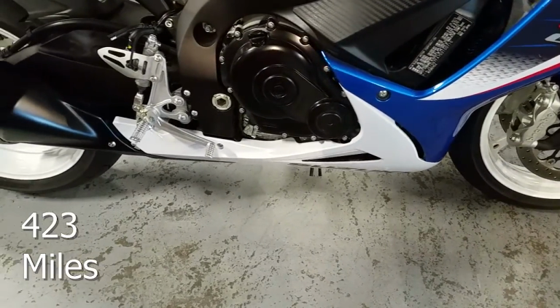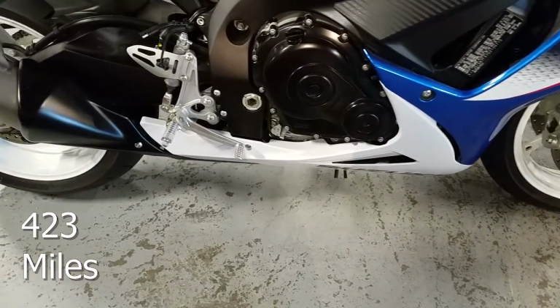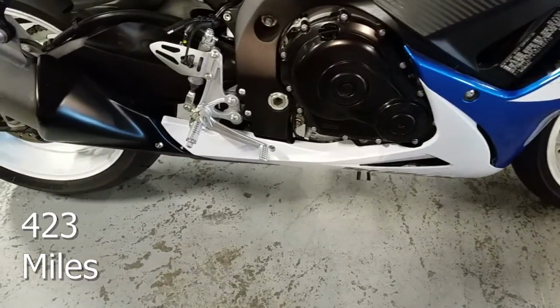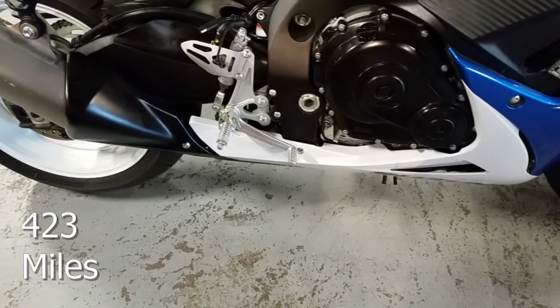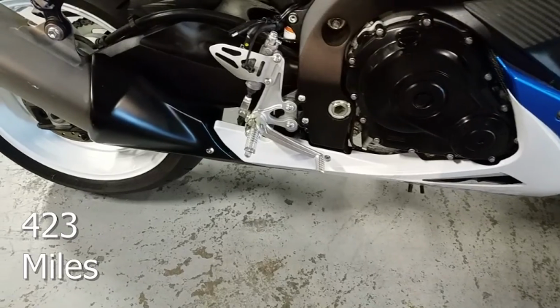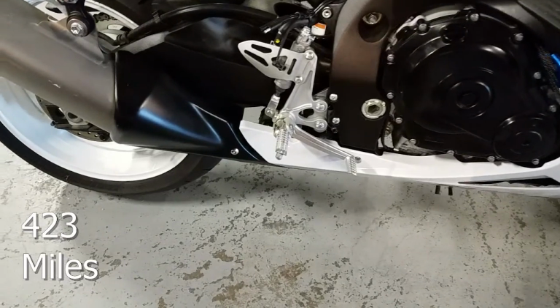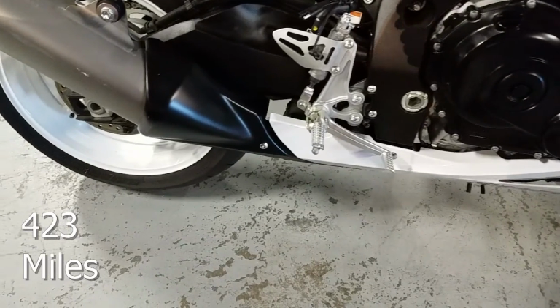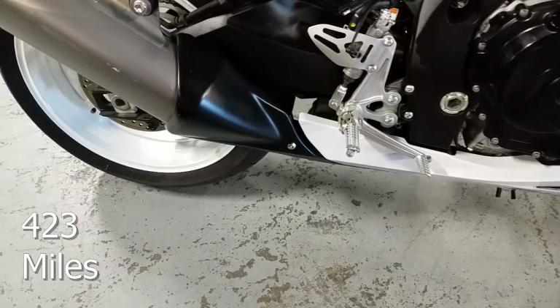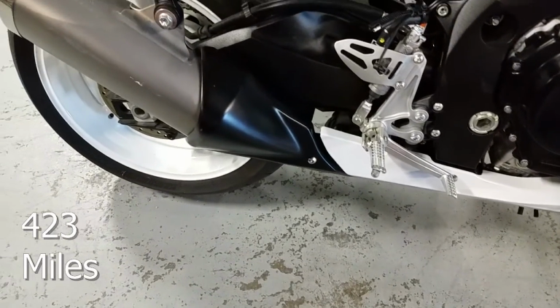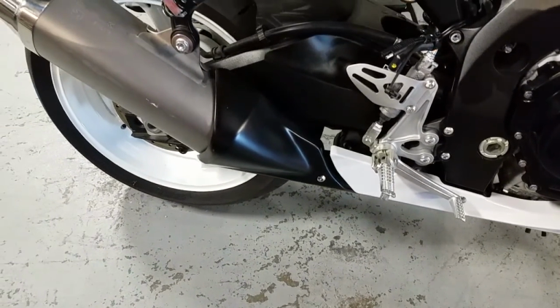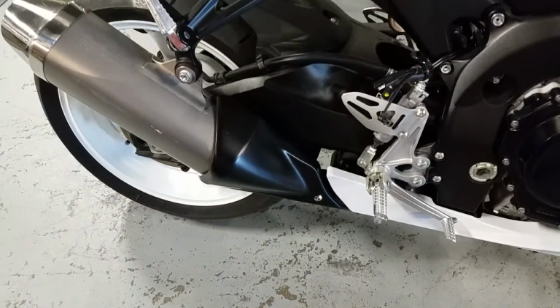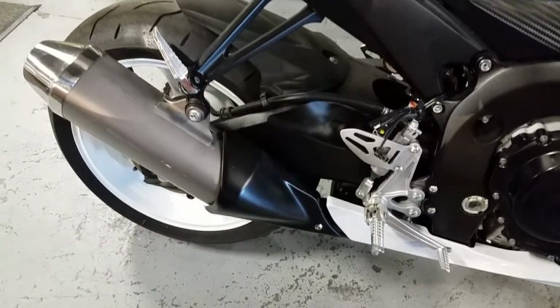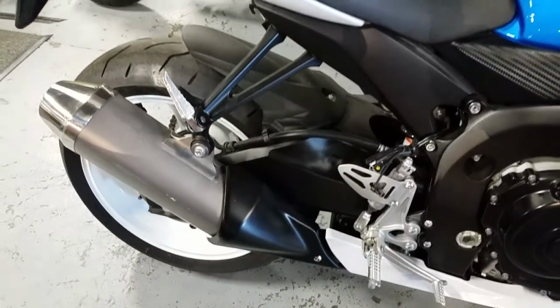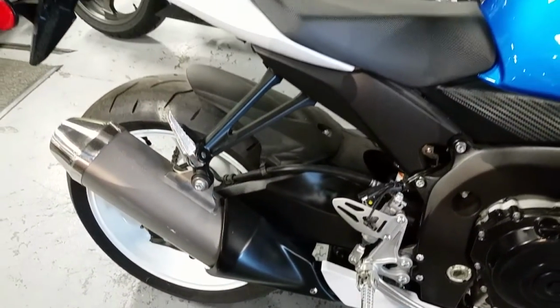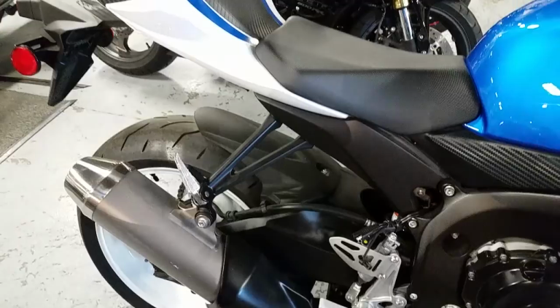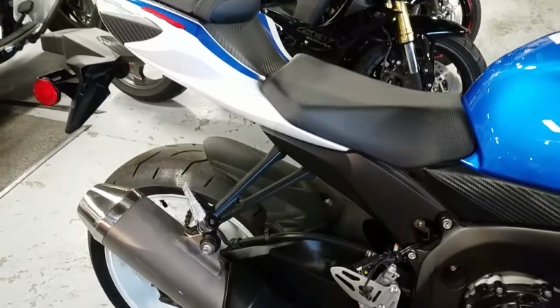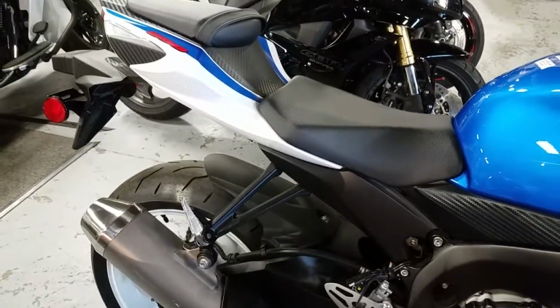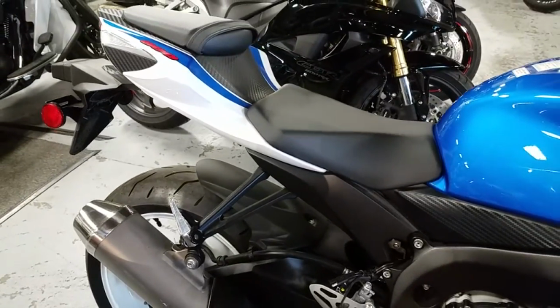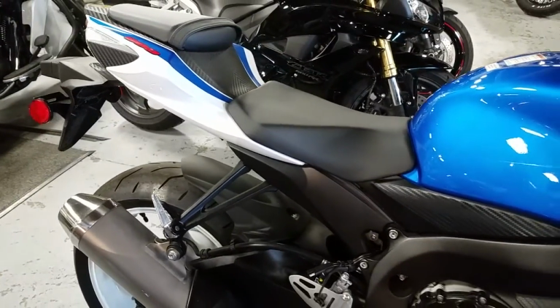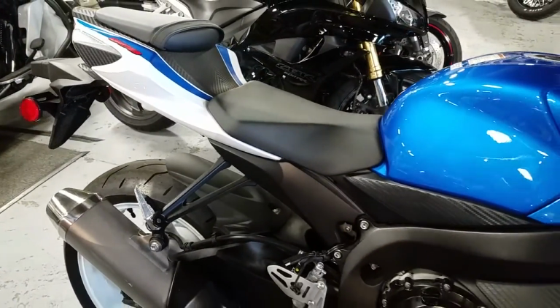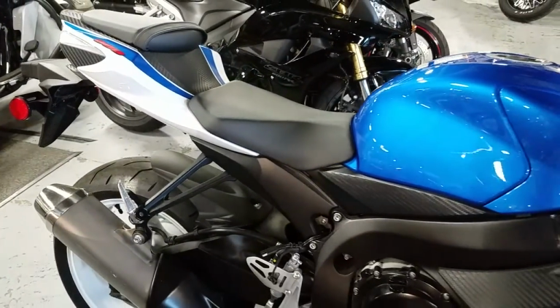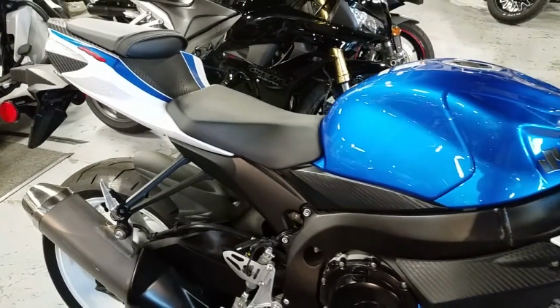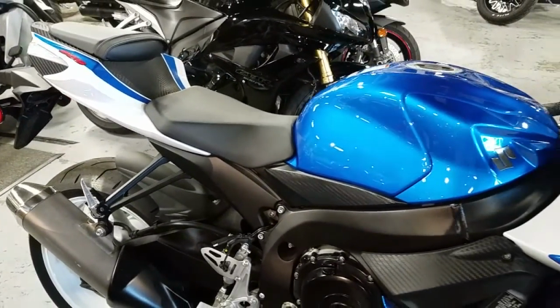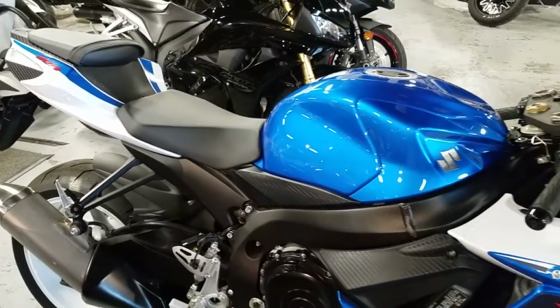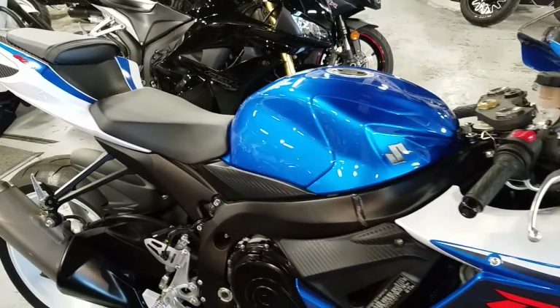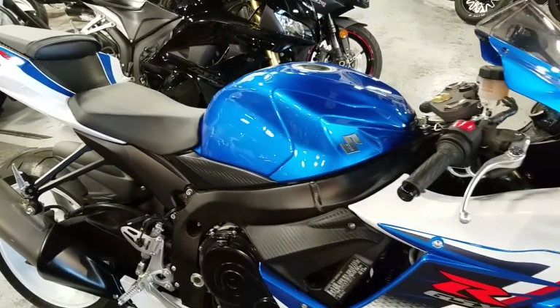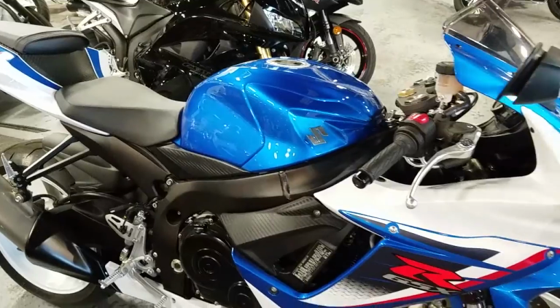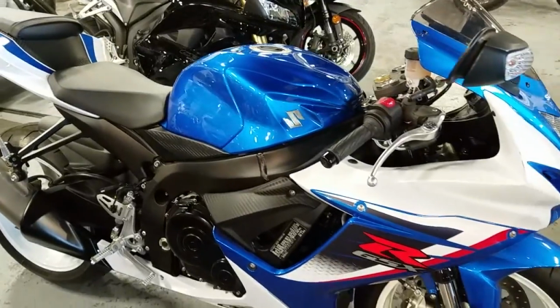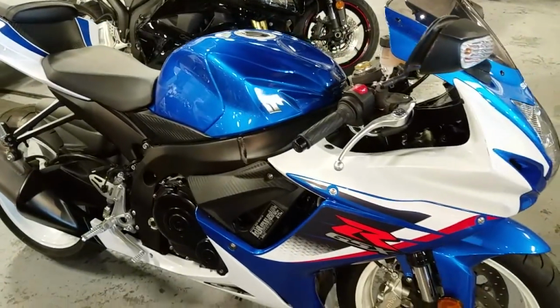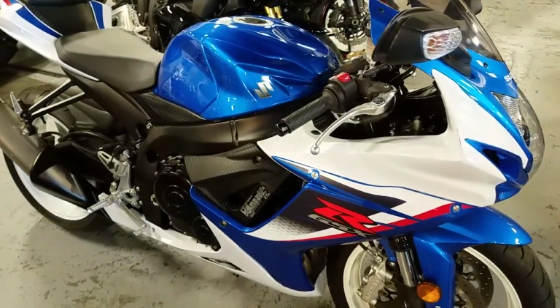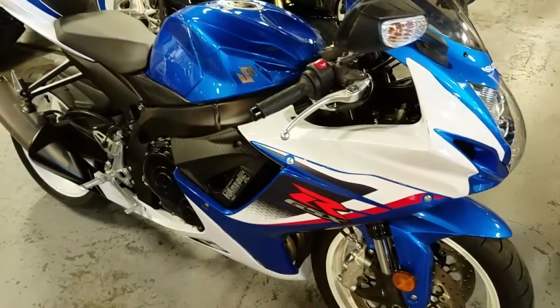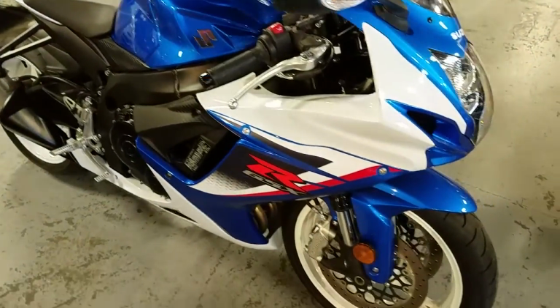Every Gixxer is equipped with a track-proven 599cc 4-cylinder liquid-cooled engine. This bike is both agile and responsive. Its compact wheelbase, lightweight chassis, and race-developed suspension are just a few reasons these bikes are always in high demand.